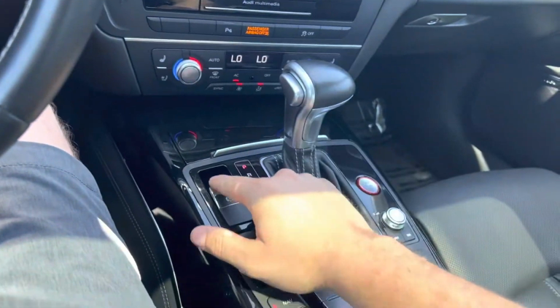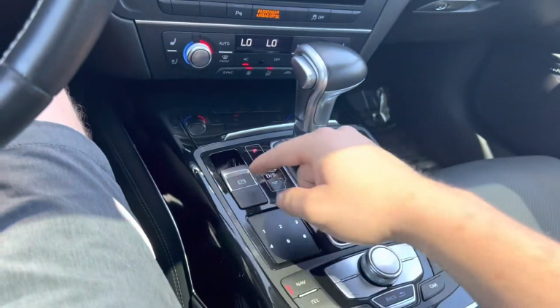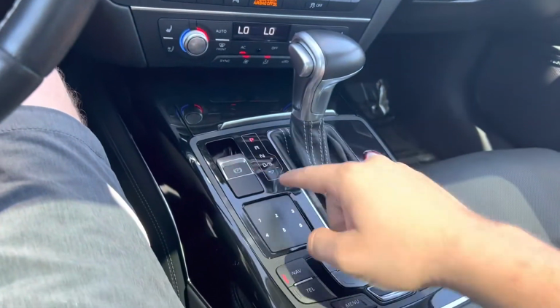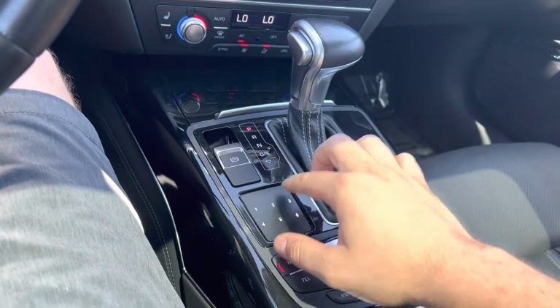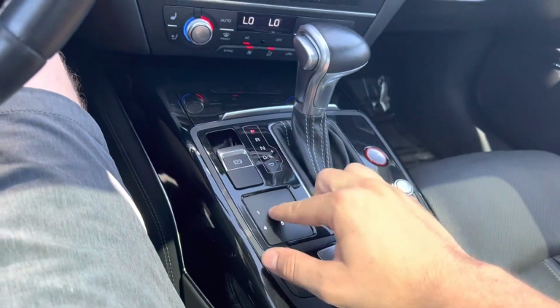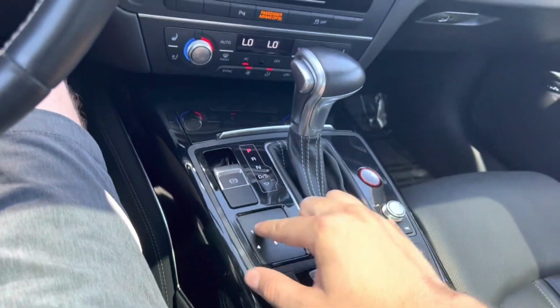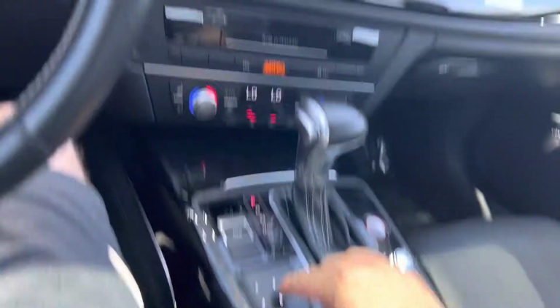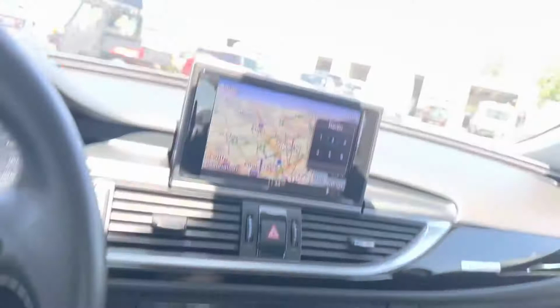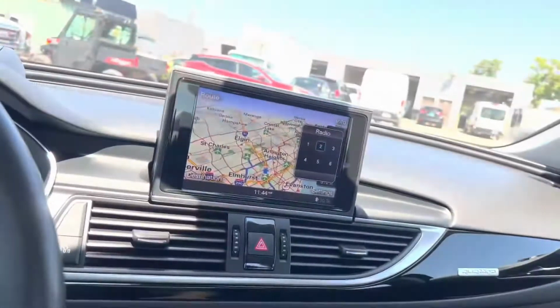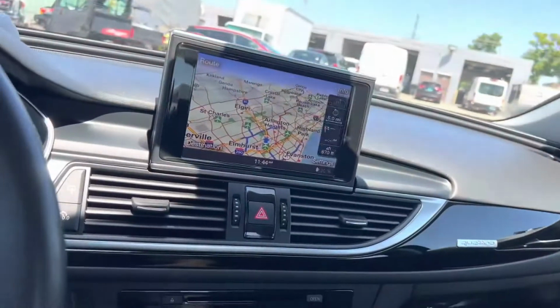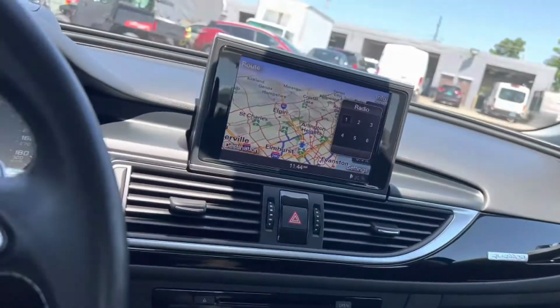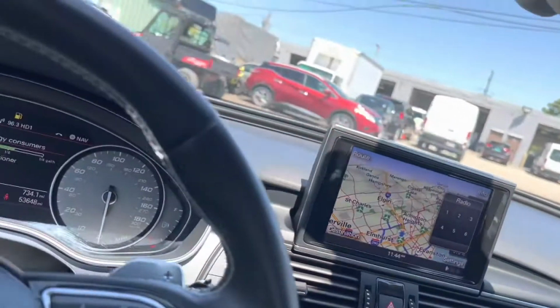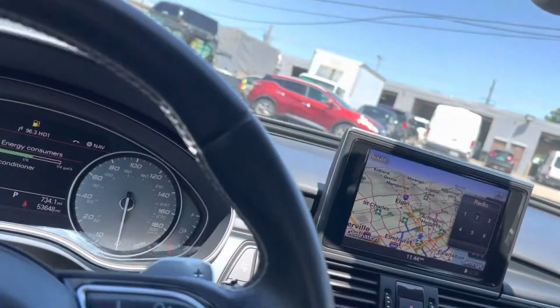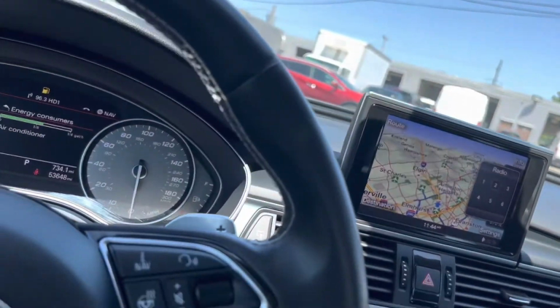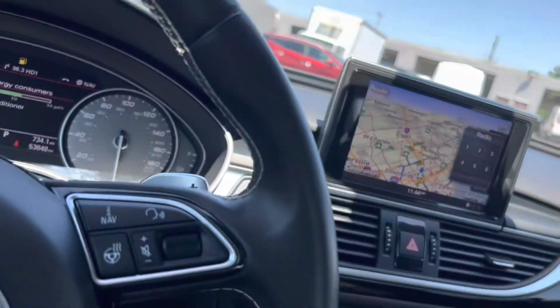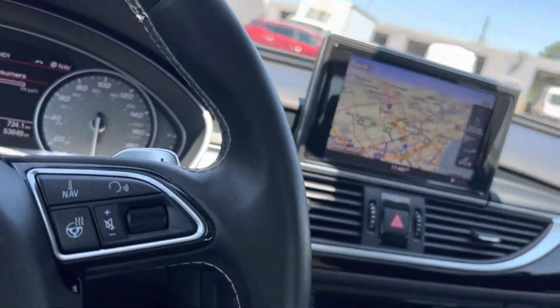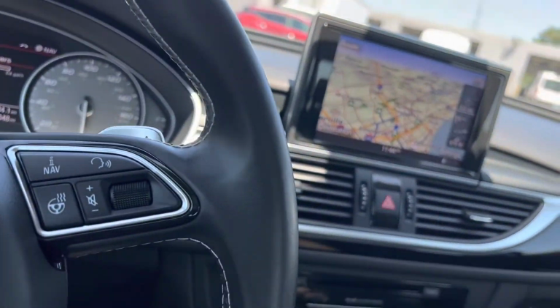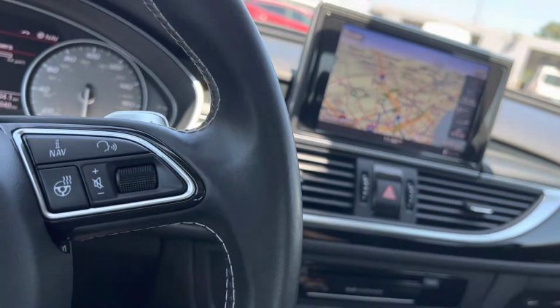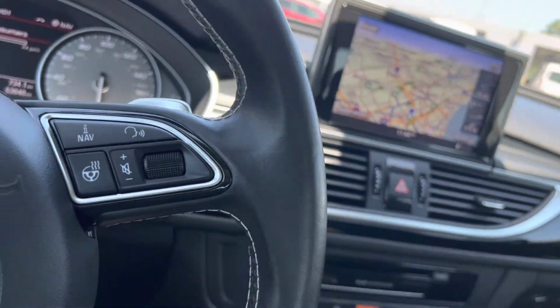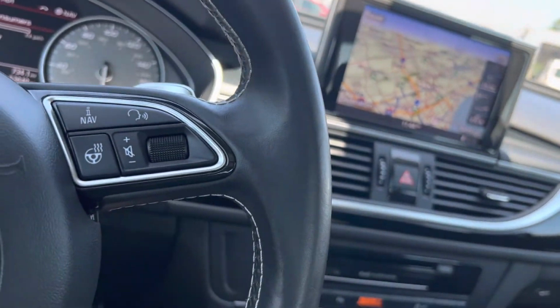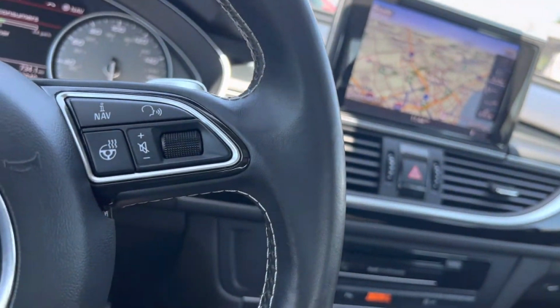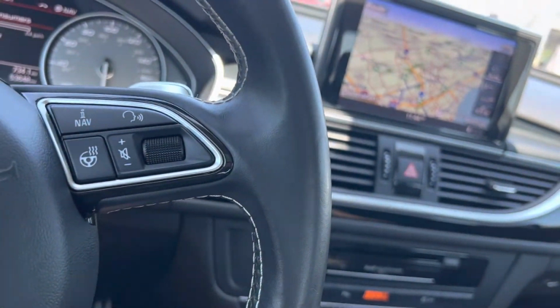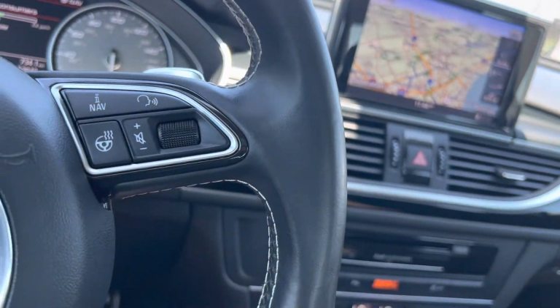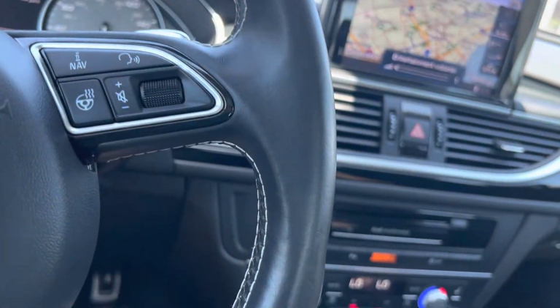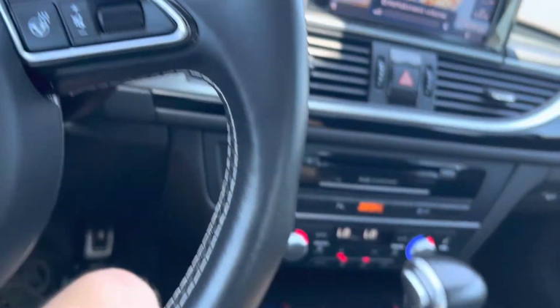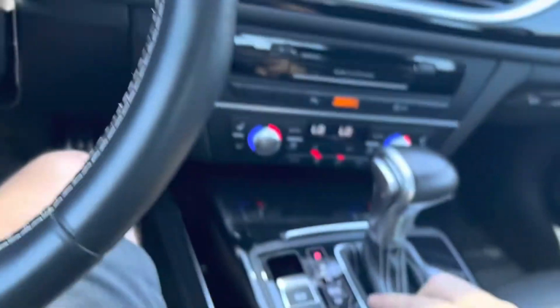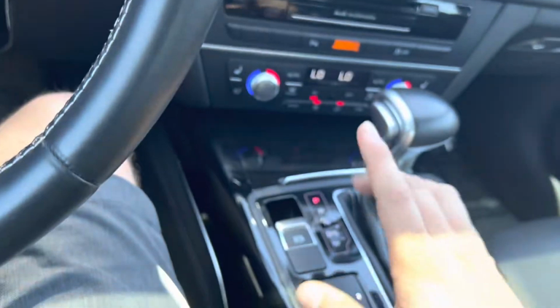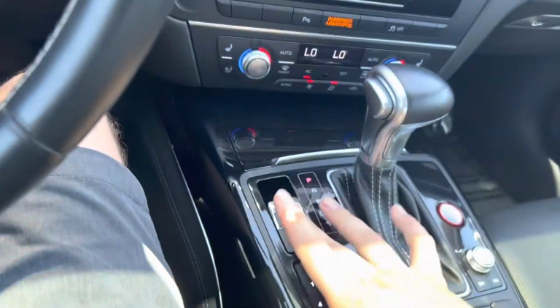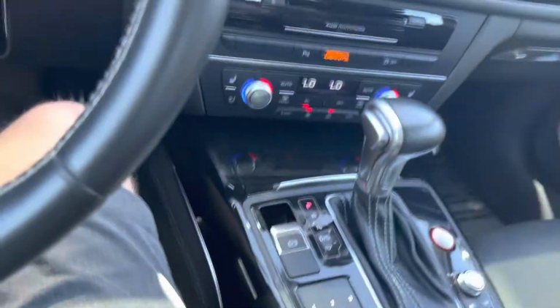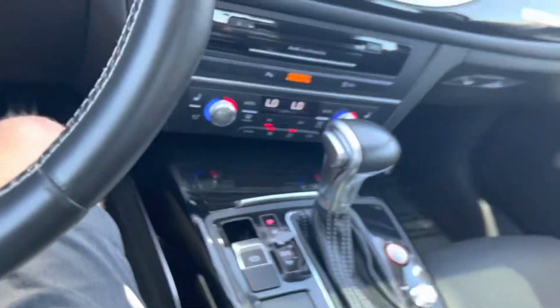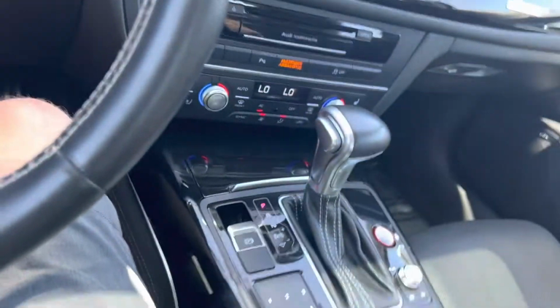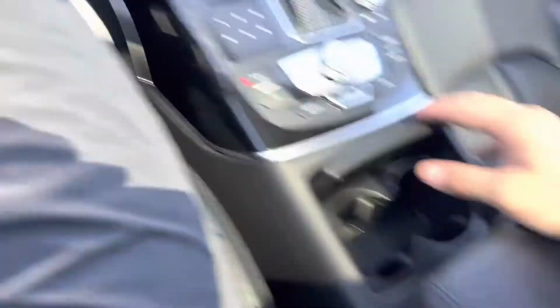You've got a little keypad for radio select, etc. And then an electronic parking brake.